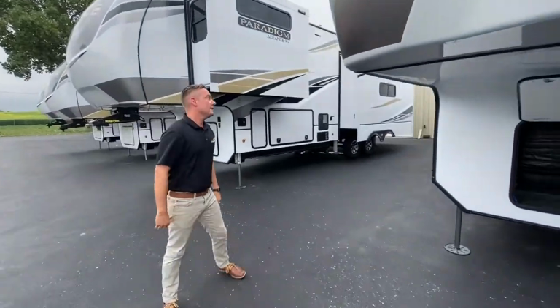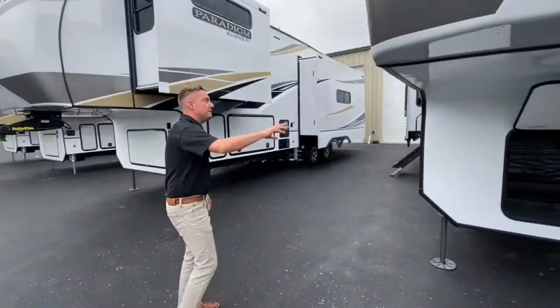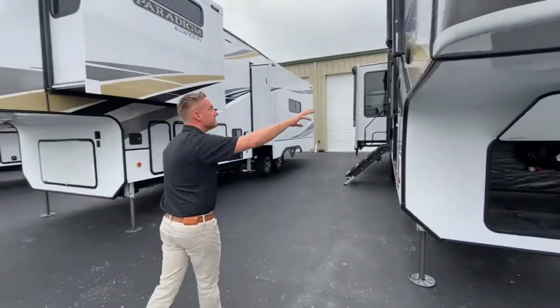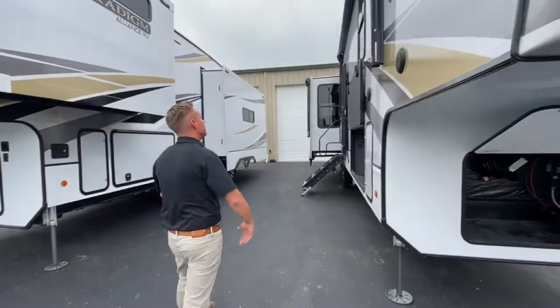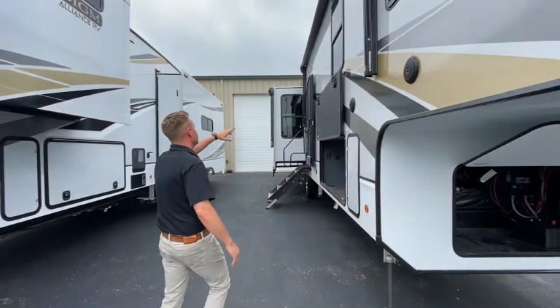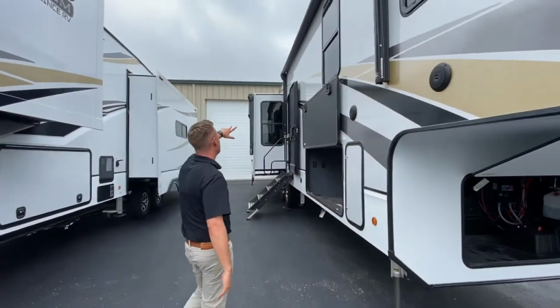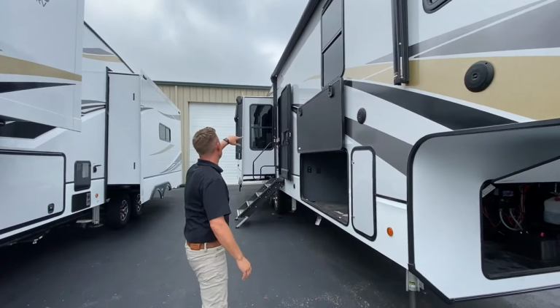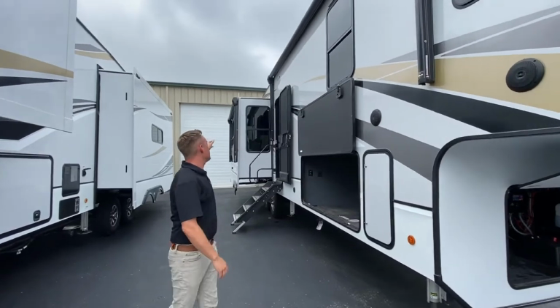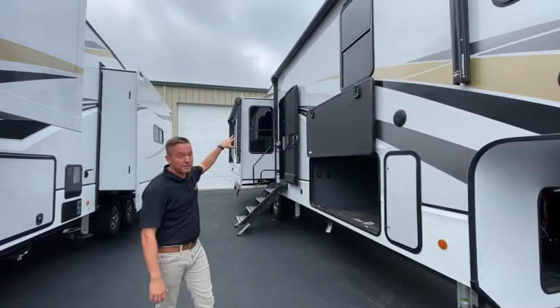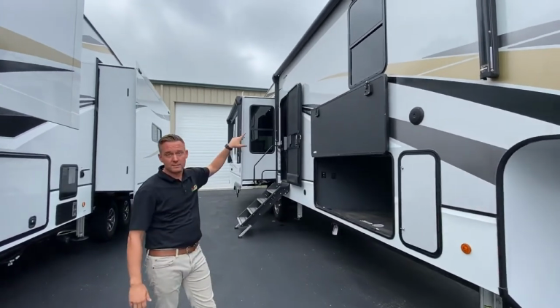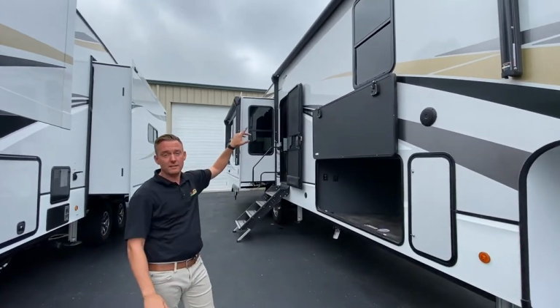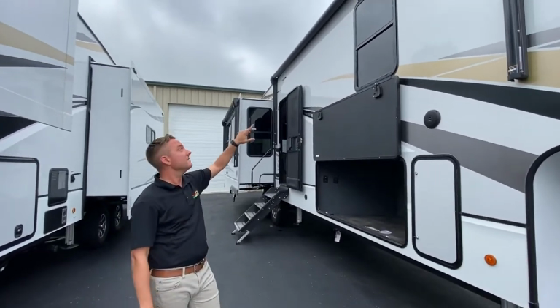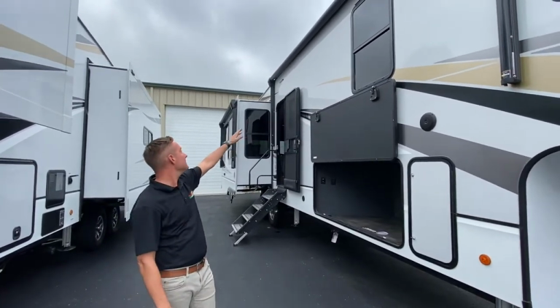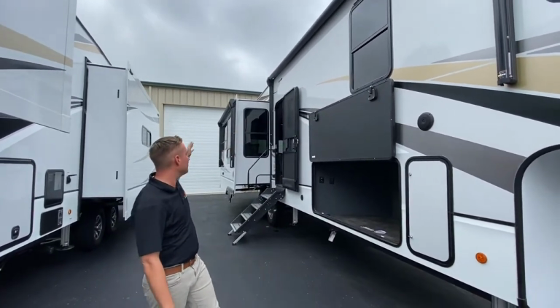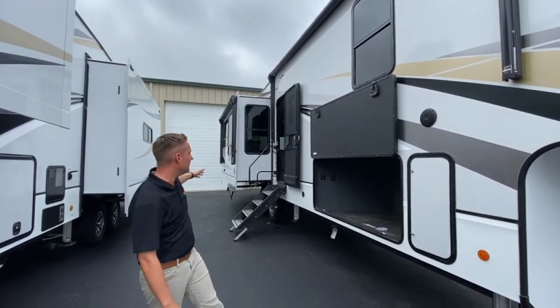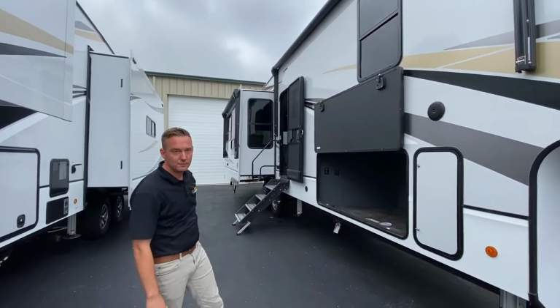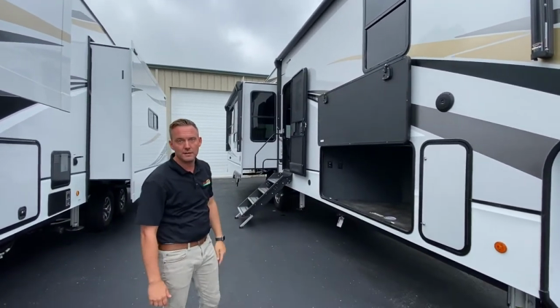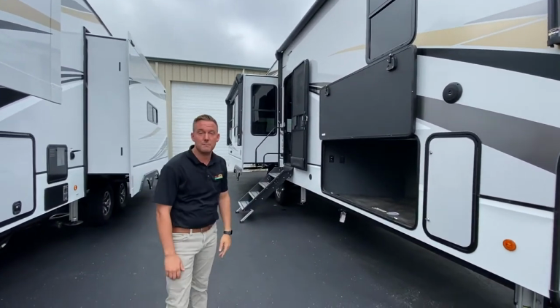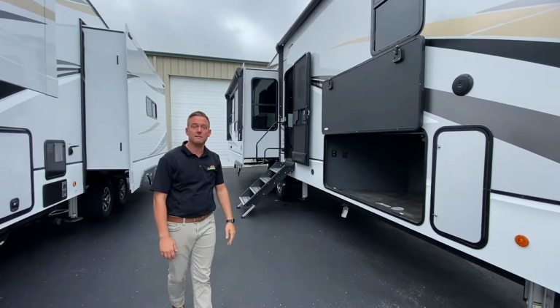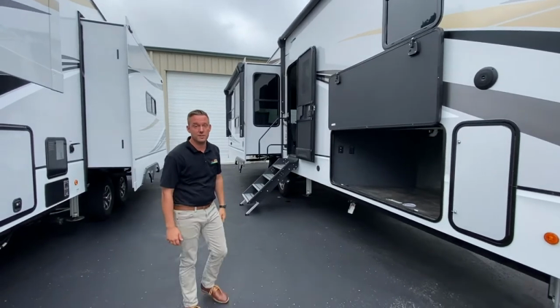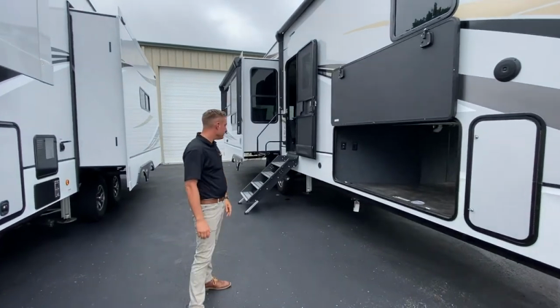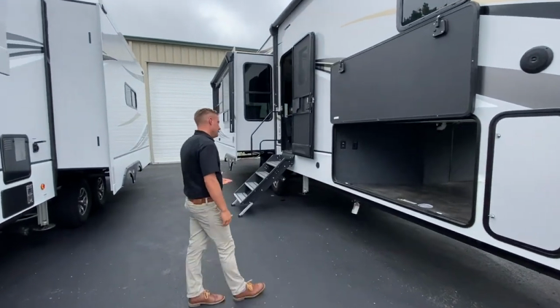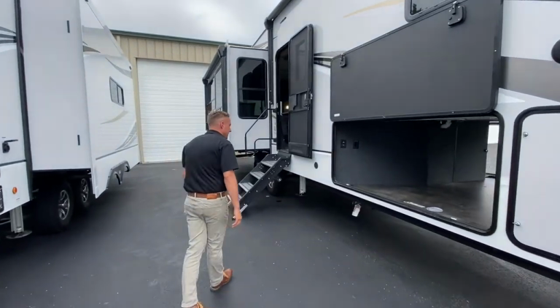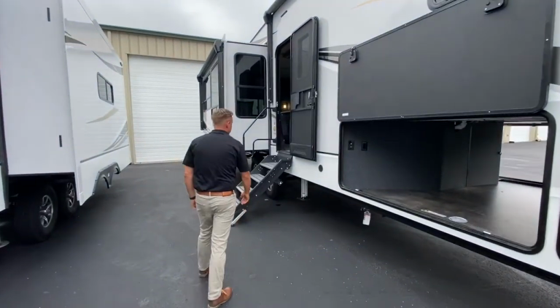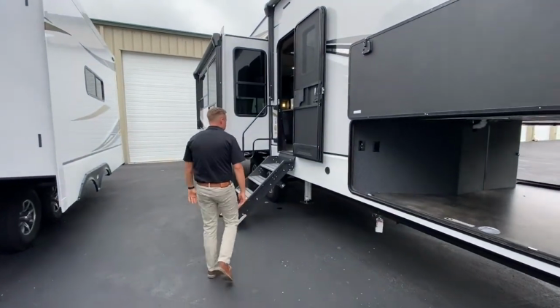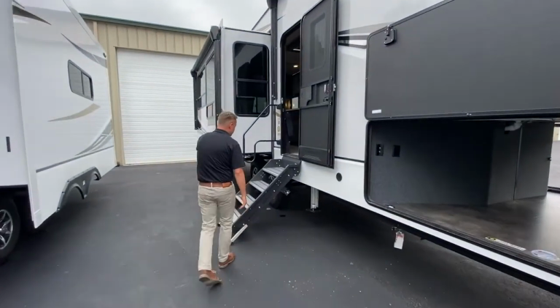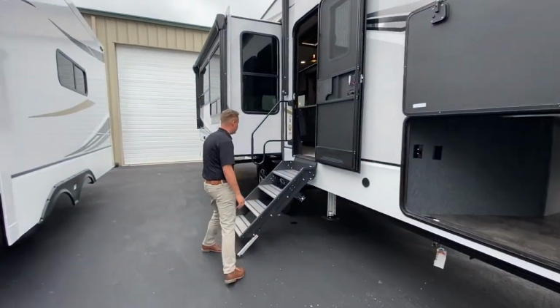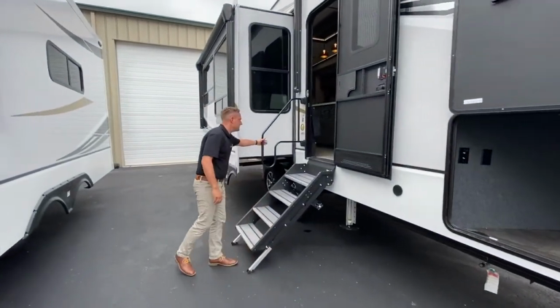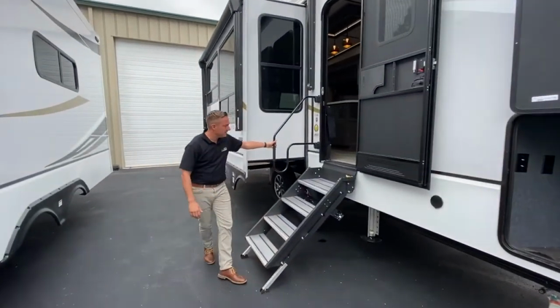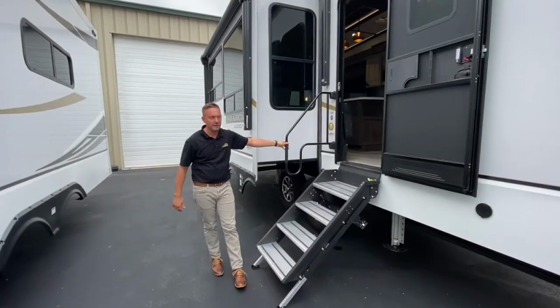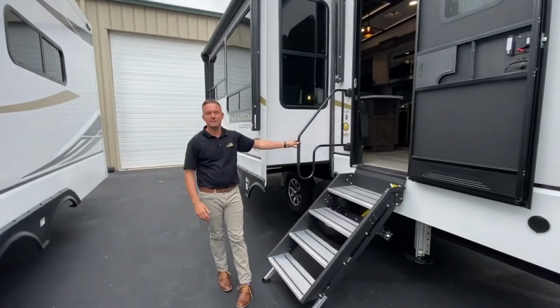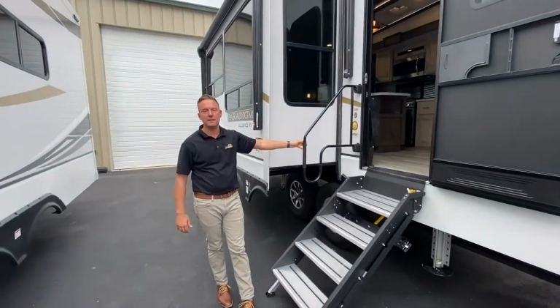Outdoor speakers, dual awning — they both actually have LED lights underneath, so plenty of outdoor space with shade. Another awesome feature is the SolidStep with this great big handle here, which makes it easy to get up and down.